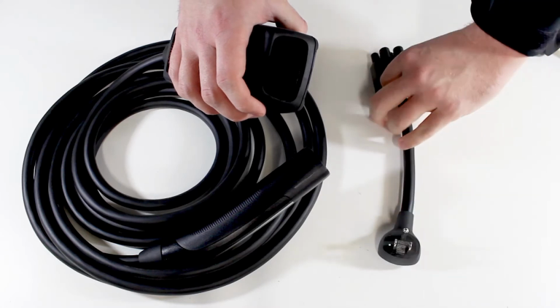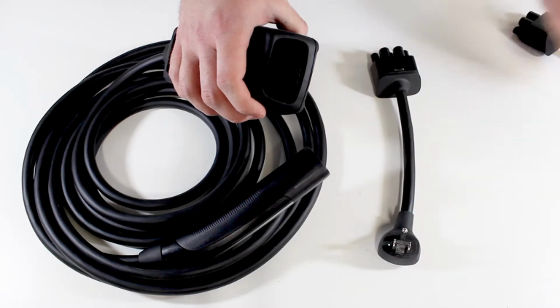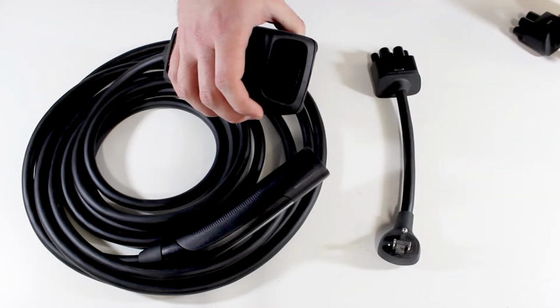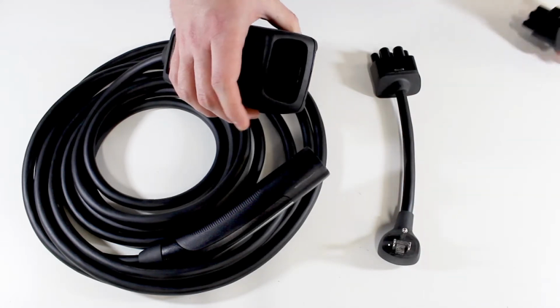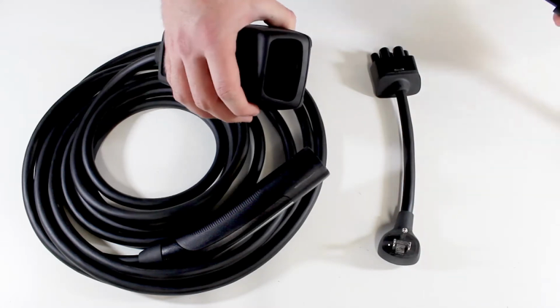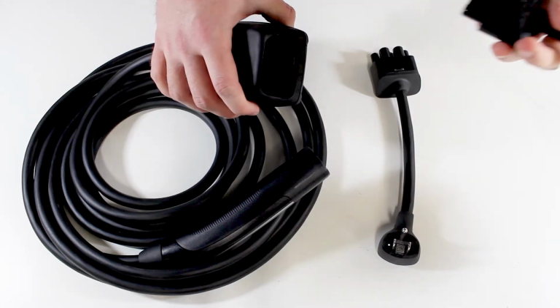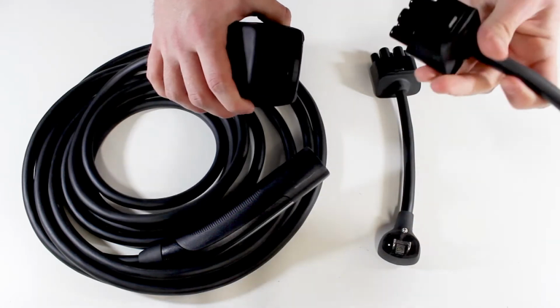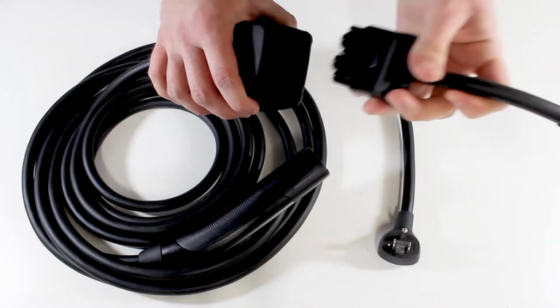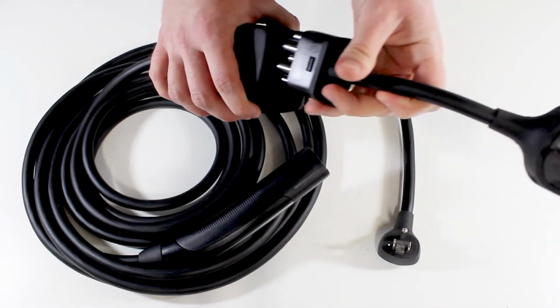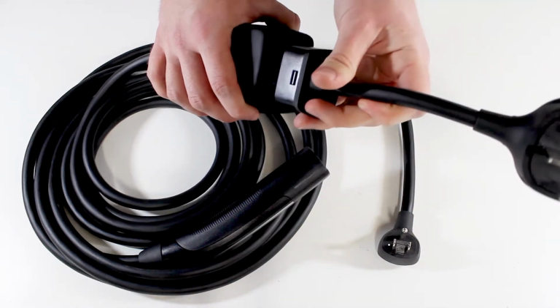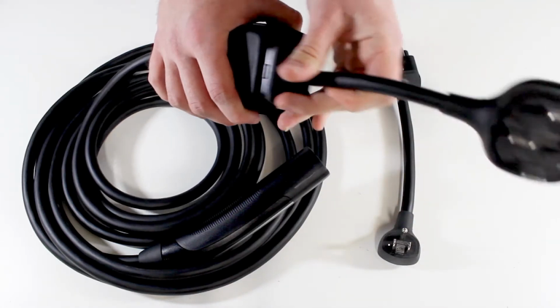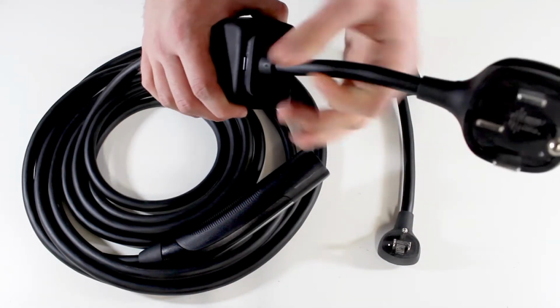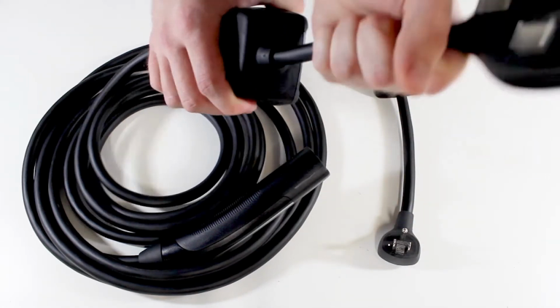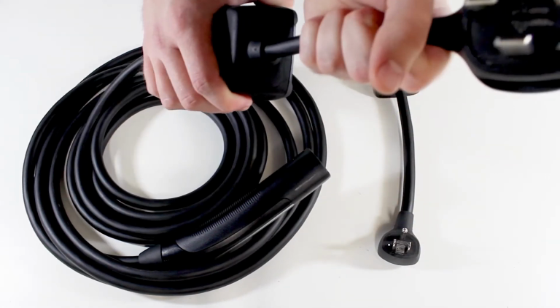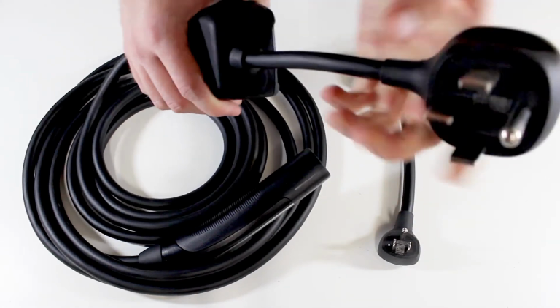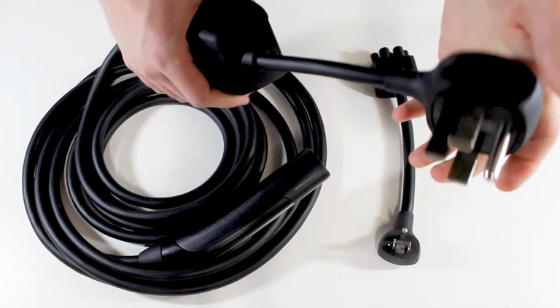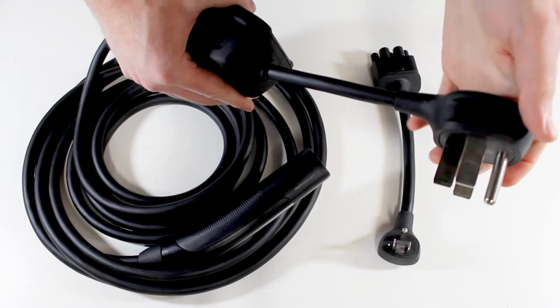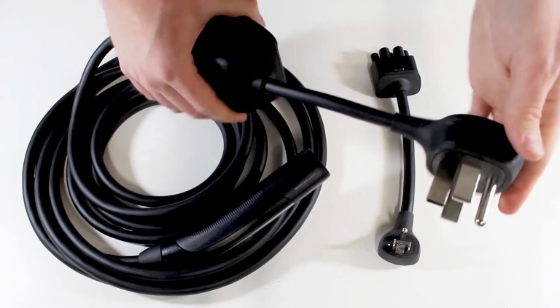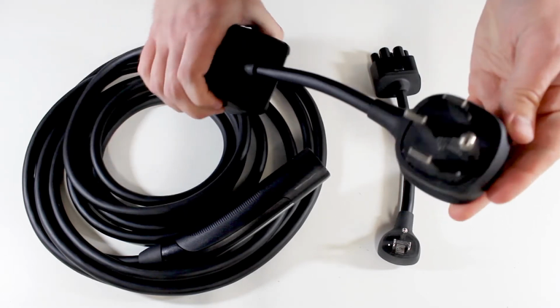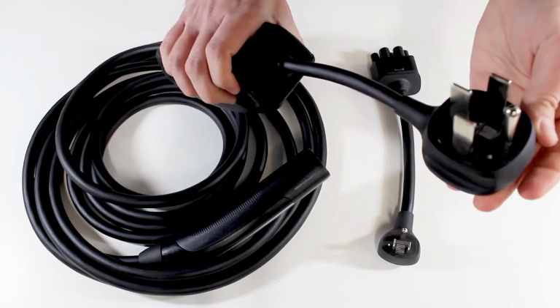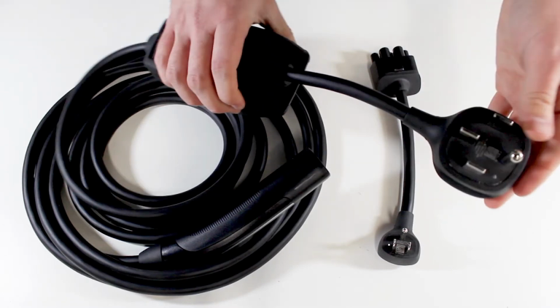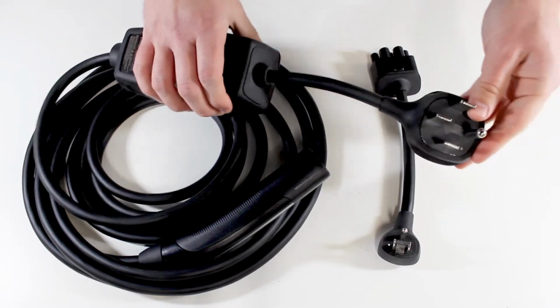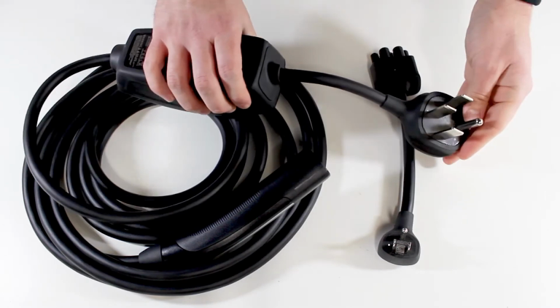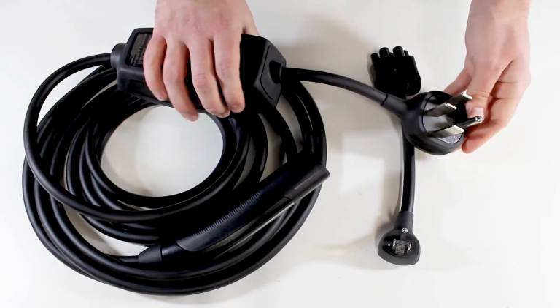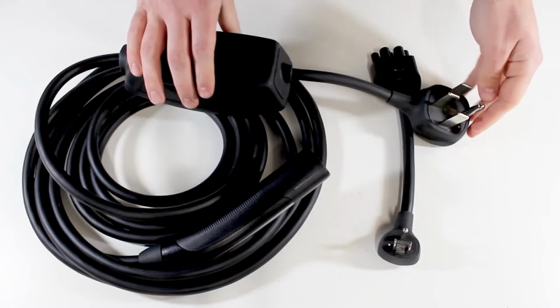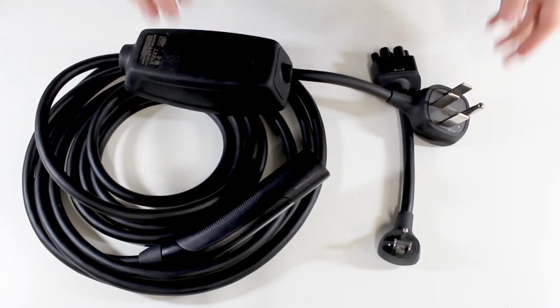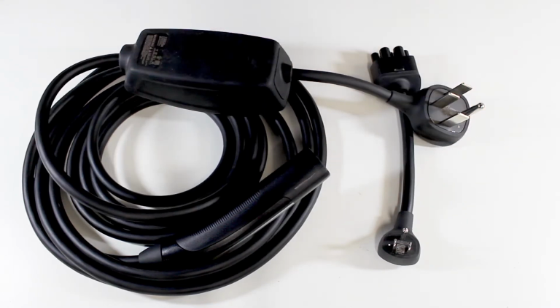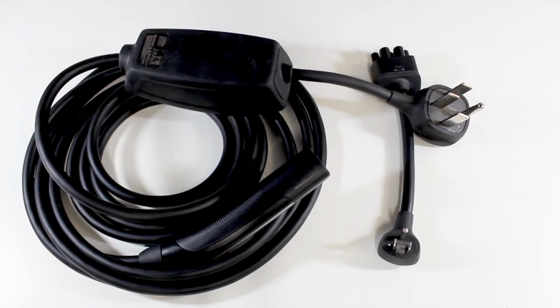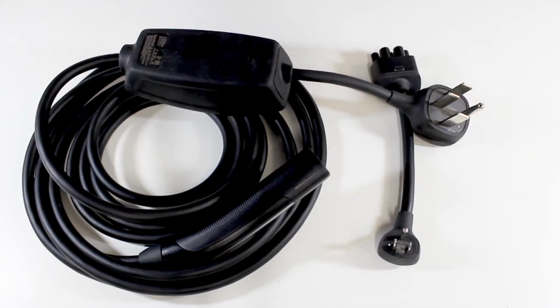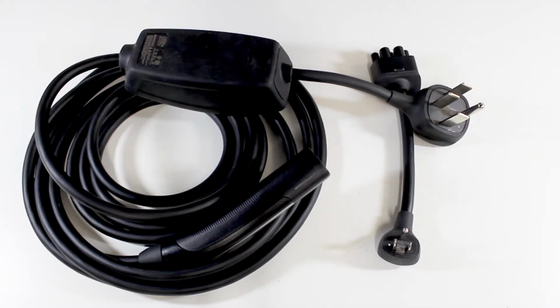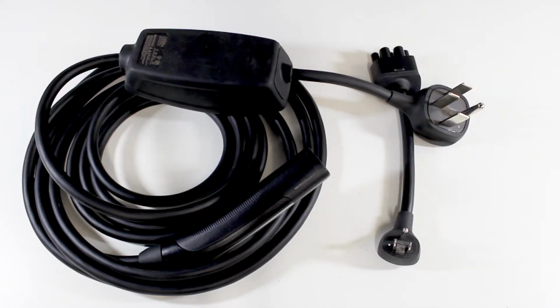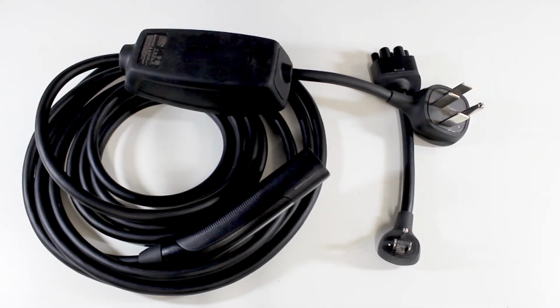It's a lot easier than it seems, but it is one of the most common questions we receive. And if you happen to get a 14-50 plug but need to charge it elsewhere, we have you covered with a wide variety of adapters.